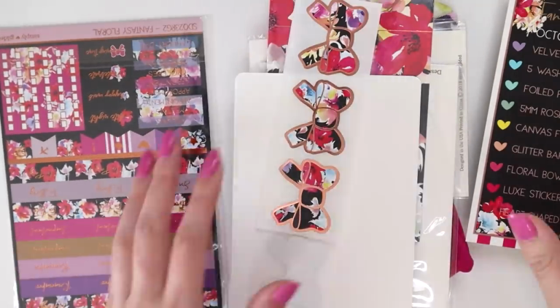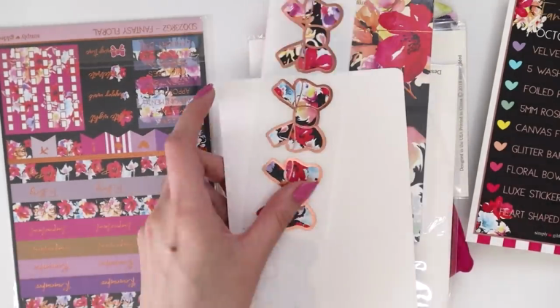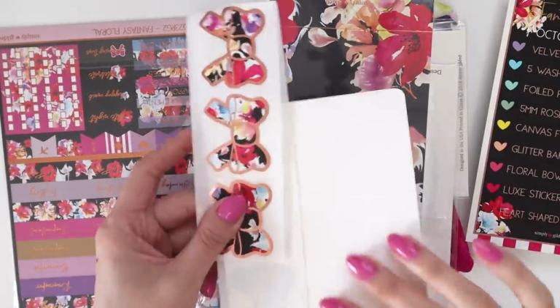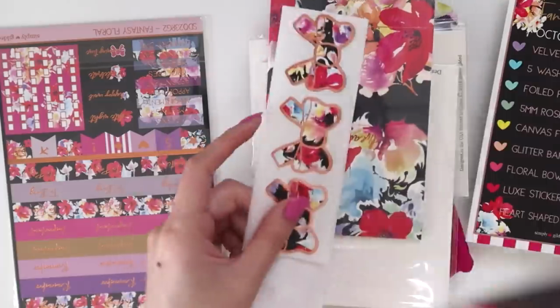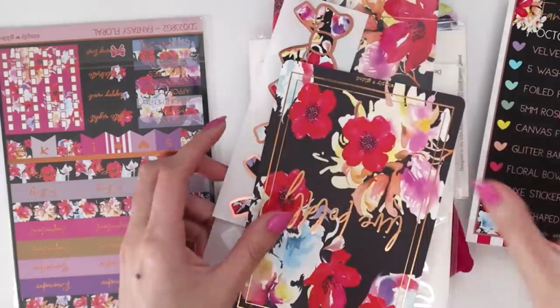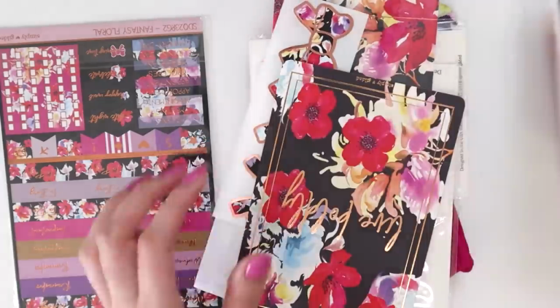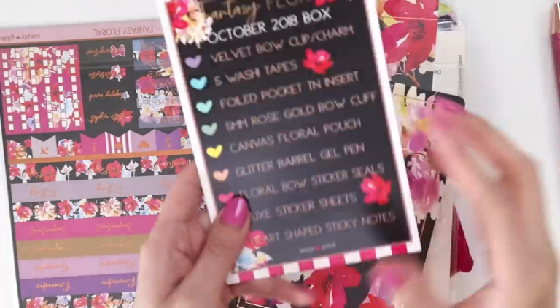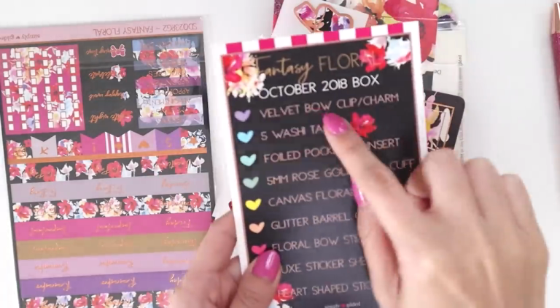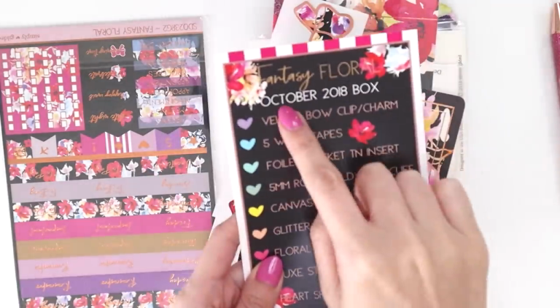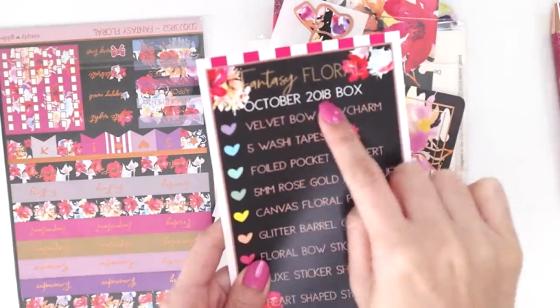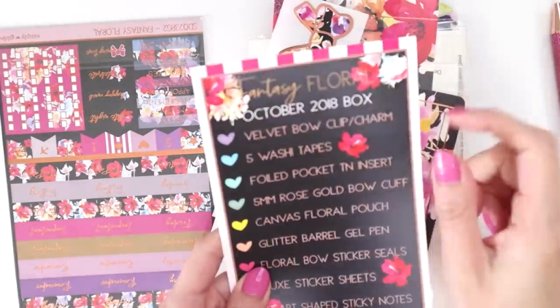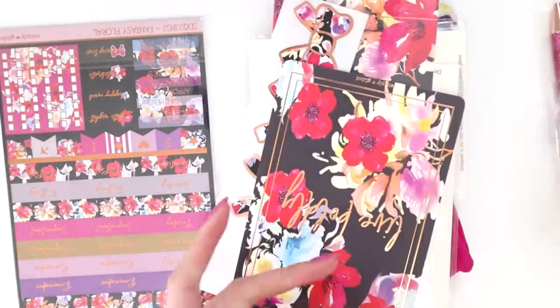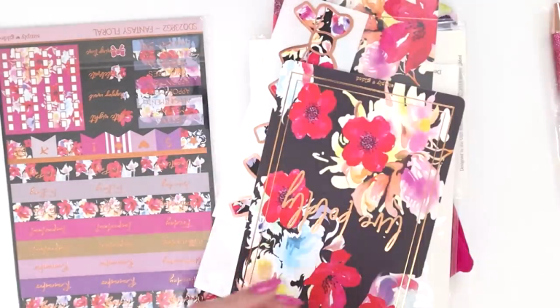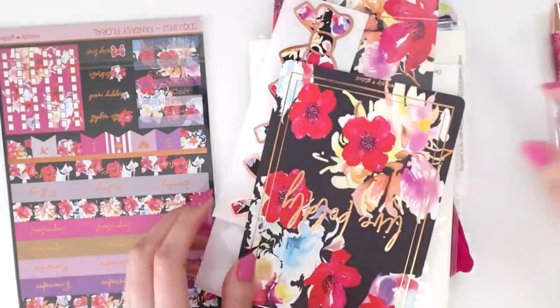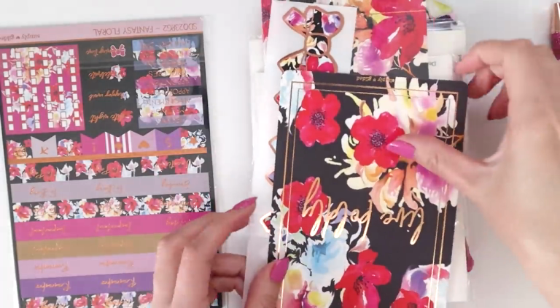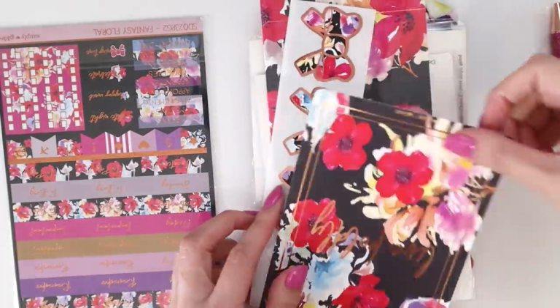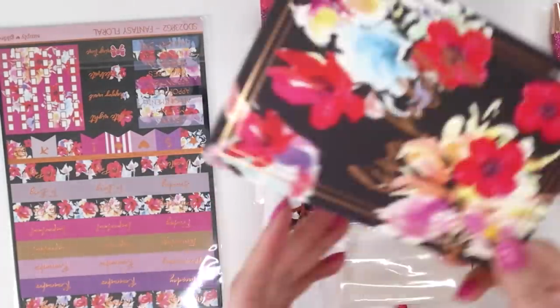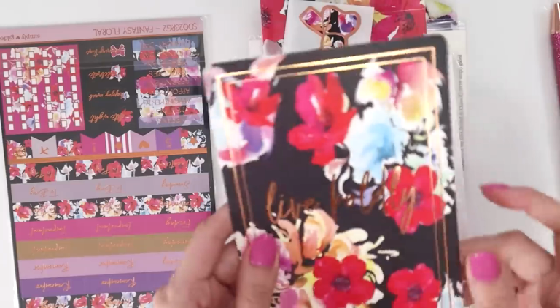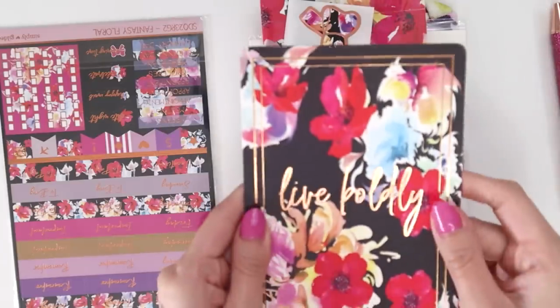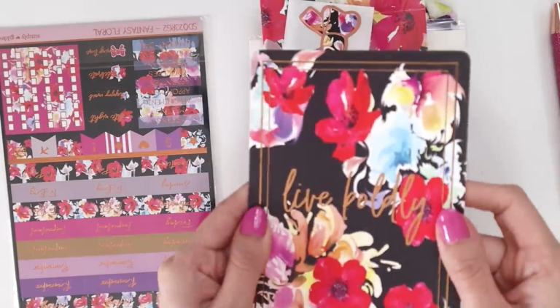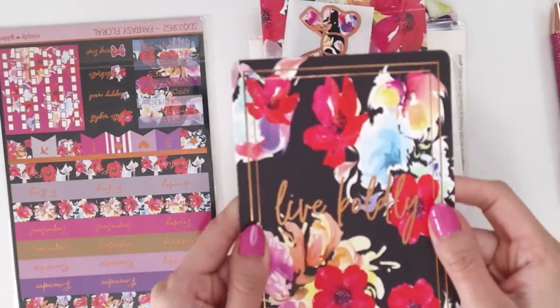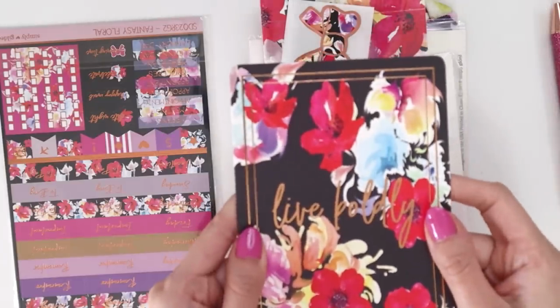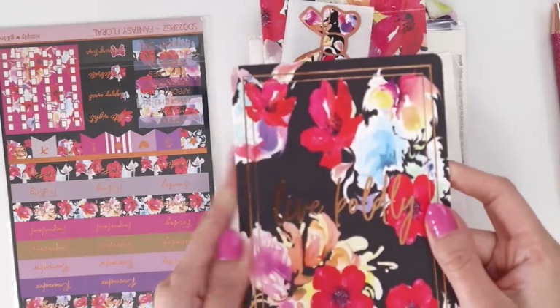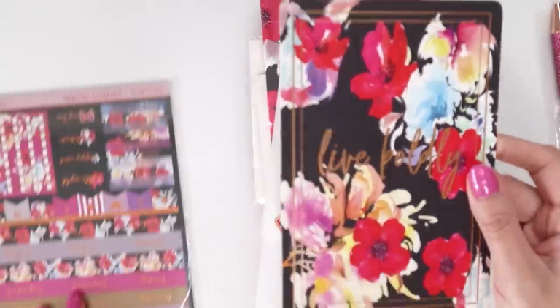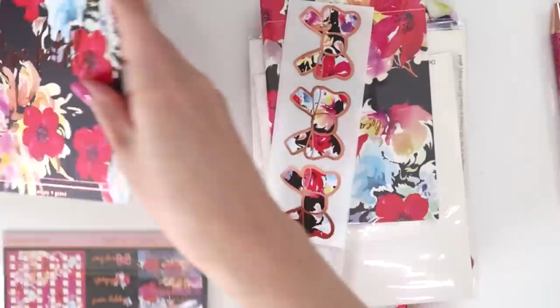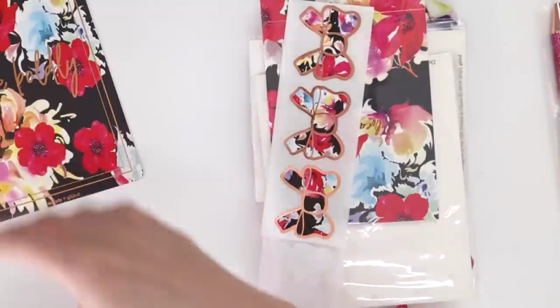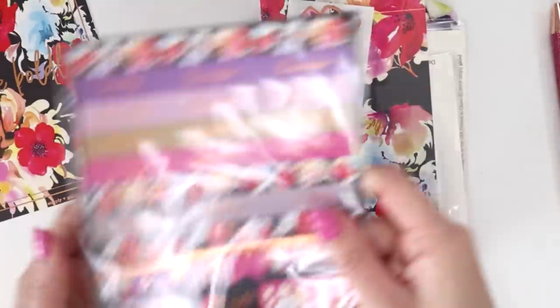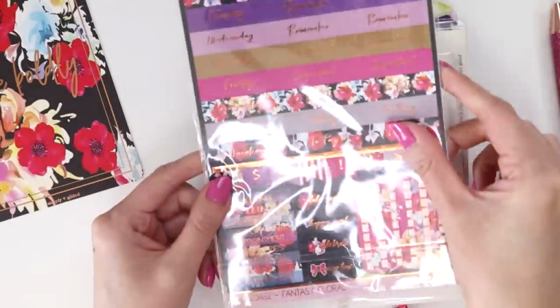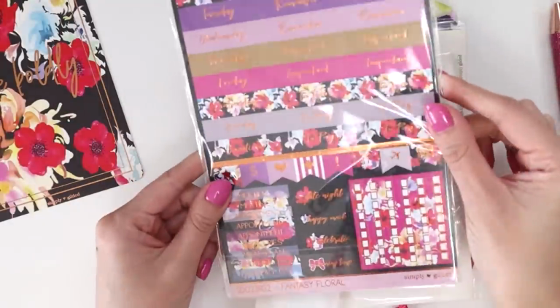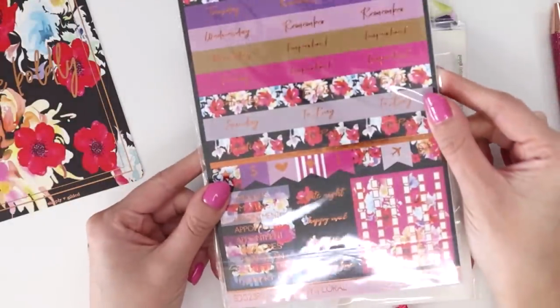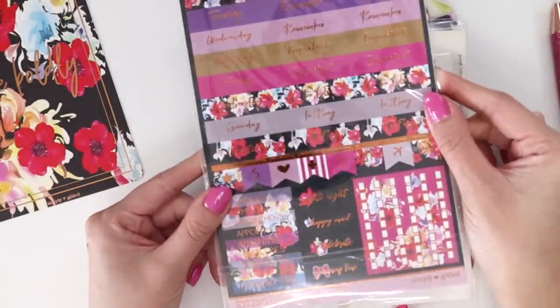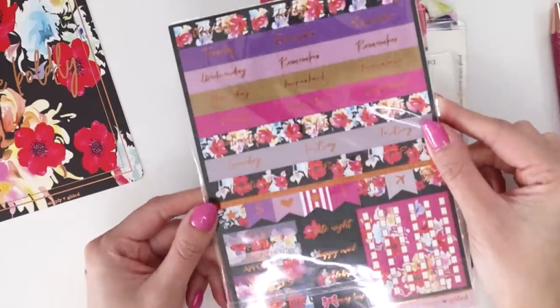So let's see what do we have. We've got the little card here, so yep, October box. We'll put that aside. We have some cardstock — 'live boldly' — and then we have the planner stickers as well.